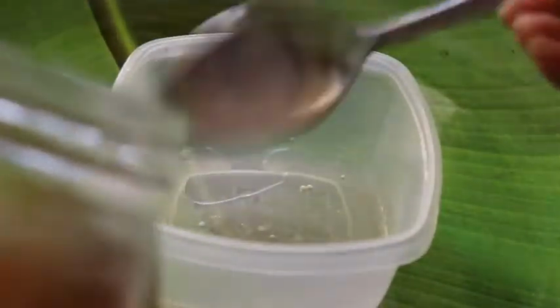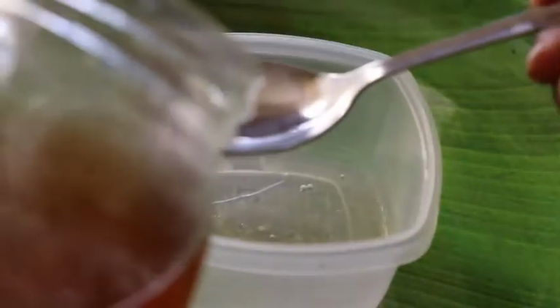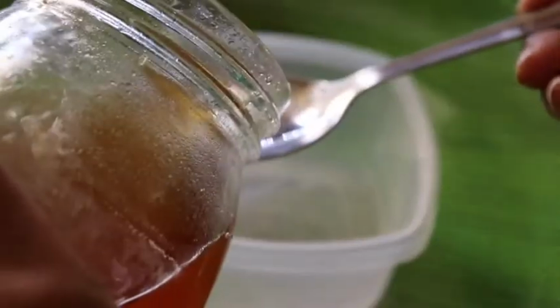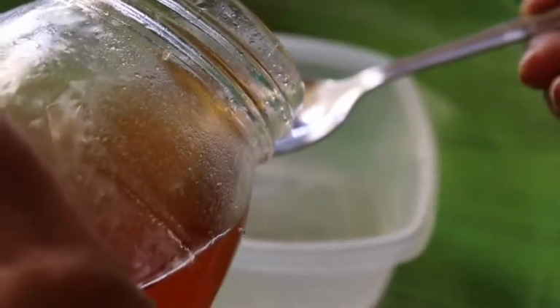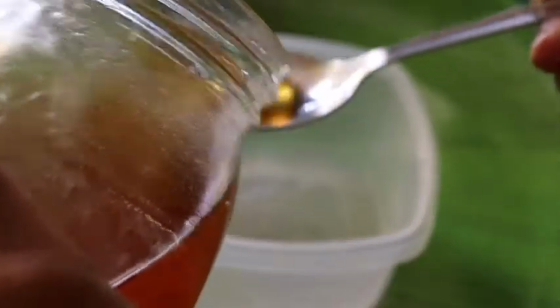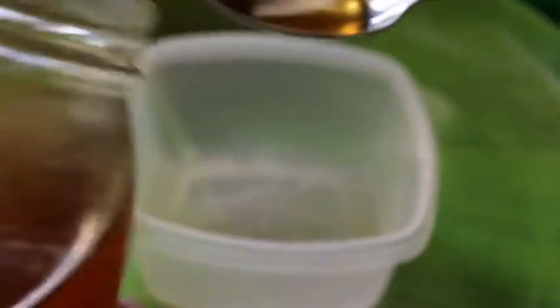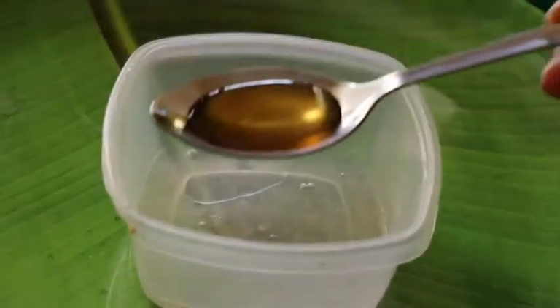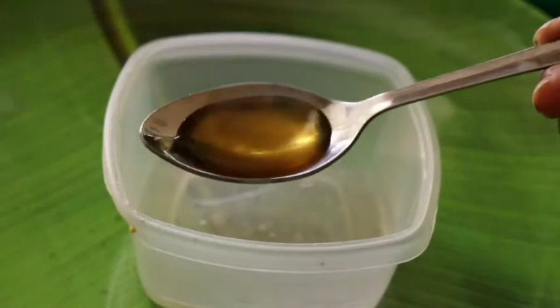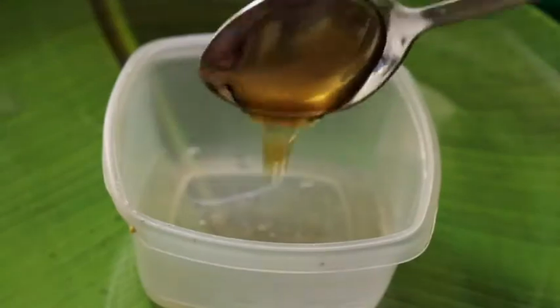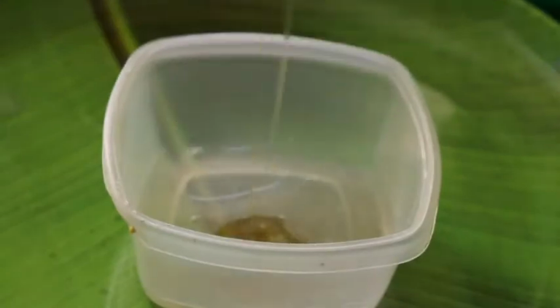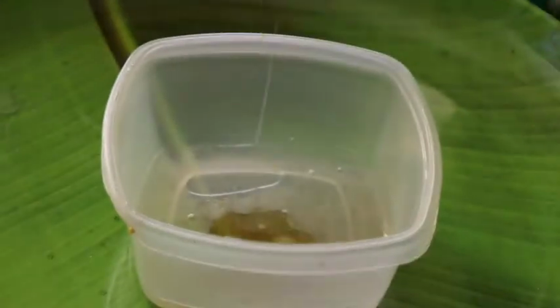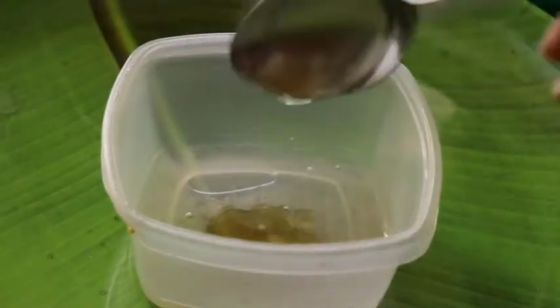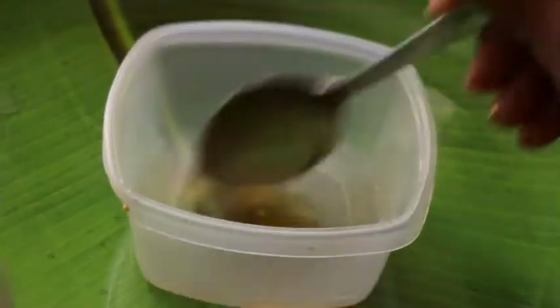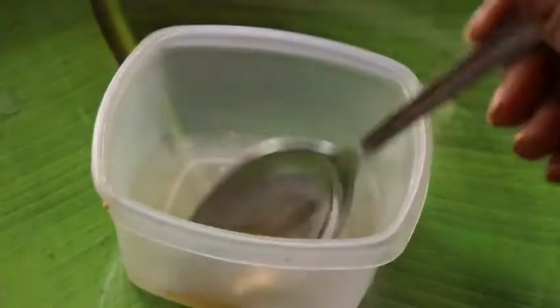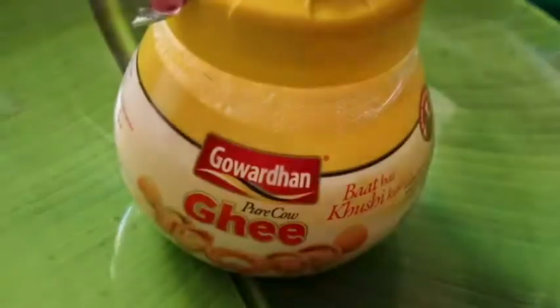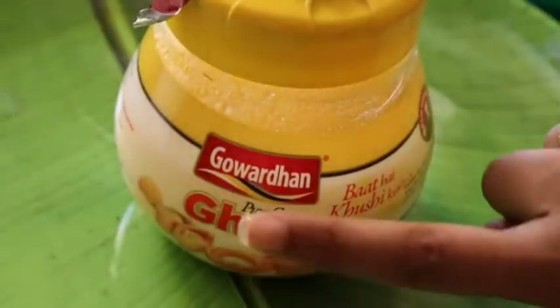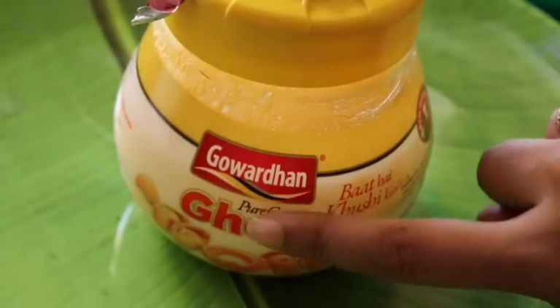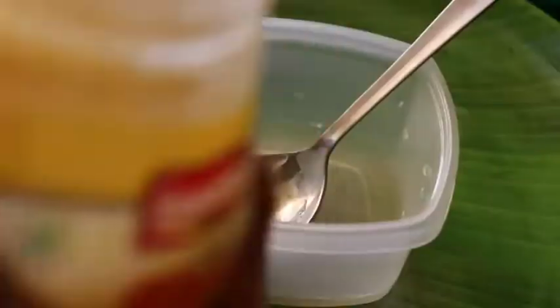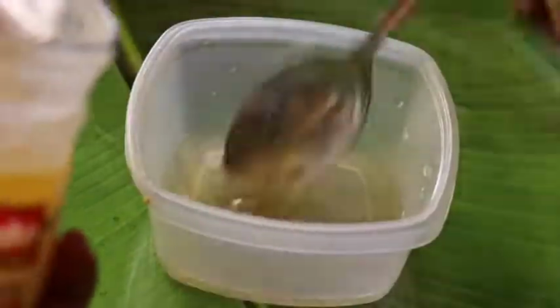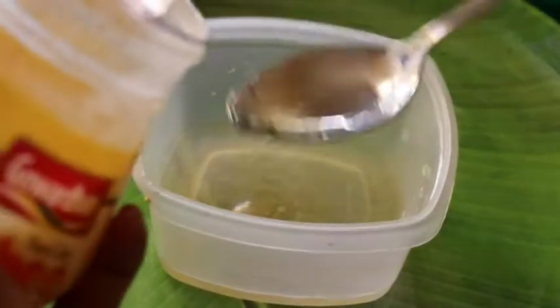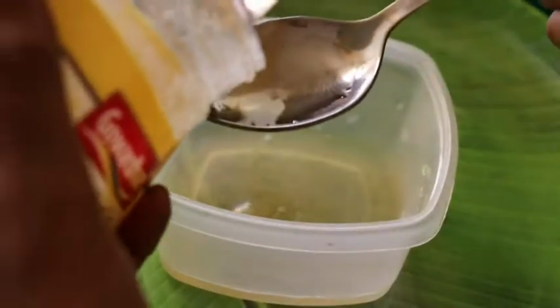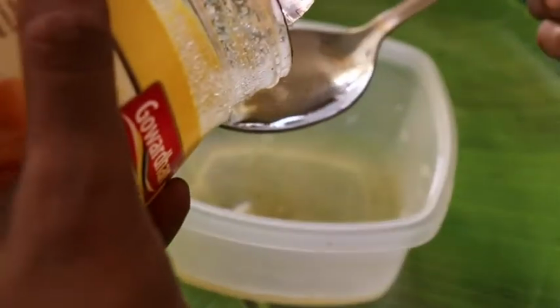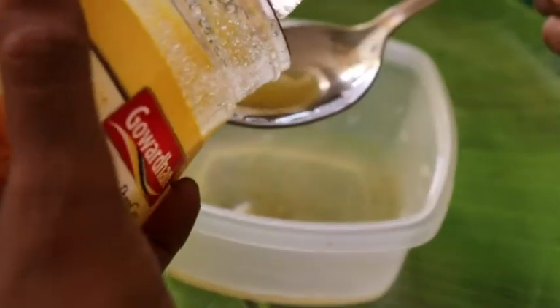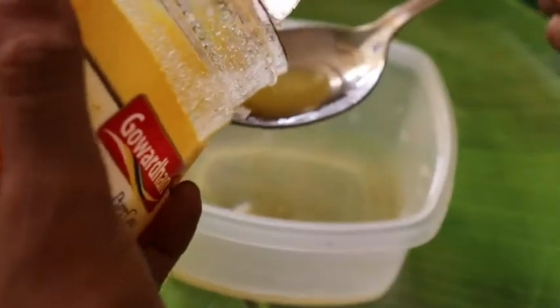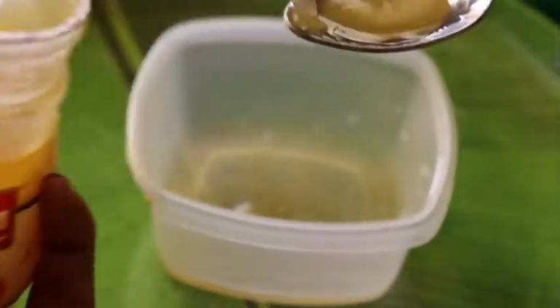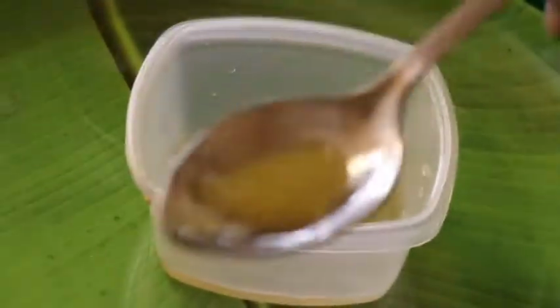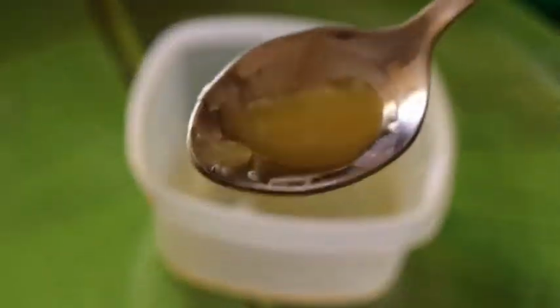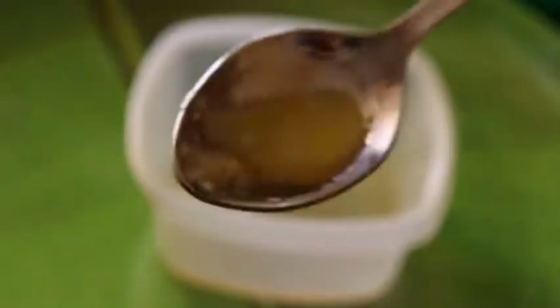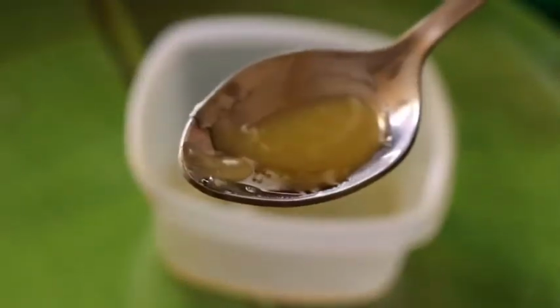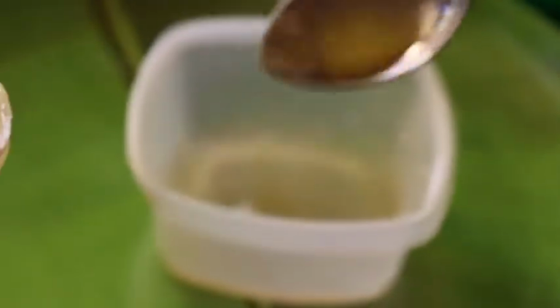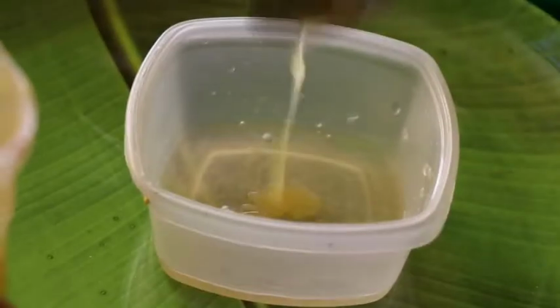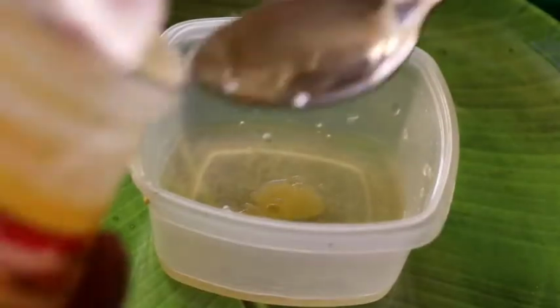After that, I will use more honey. This will be a good conditioner for your hair. After that, you will use more on your hair. This will be a good condition for your hair.